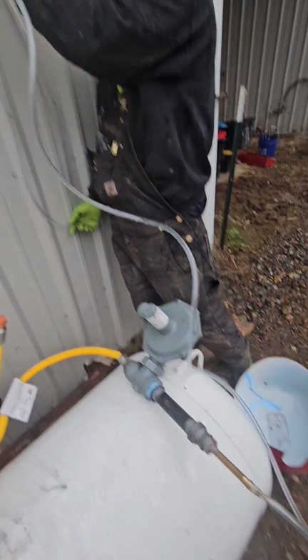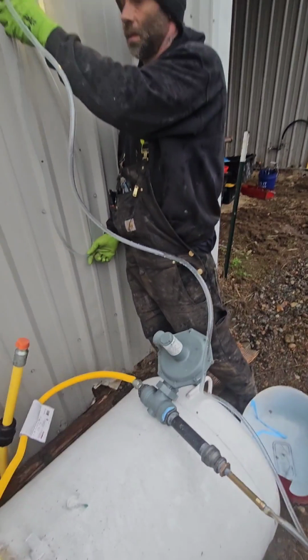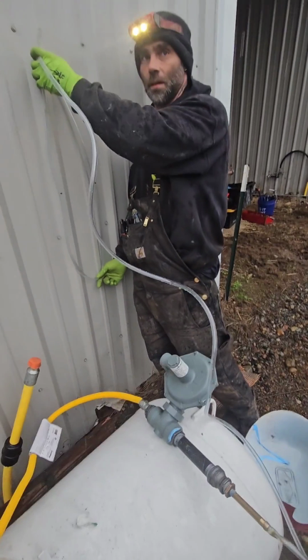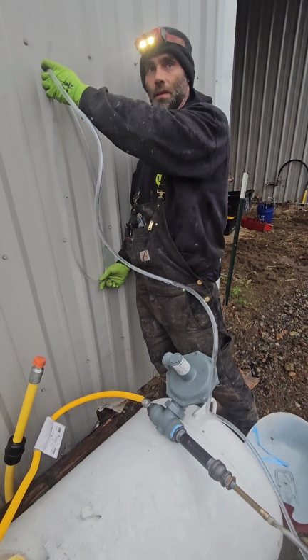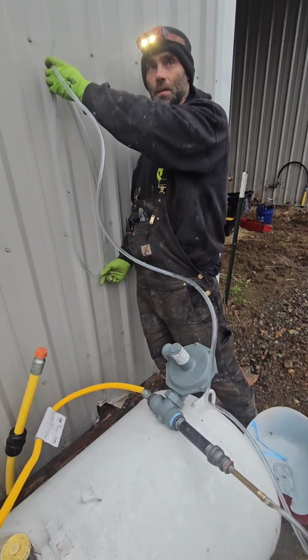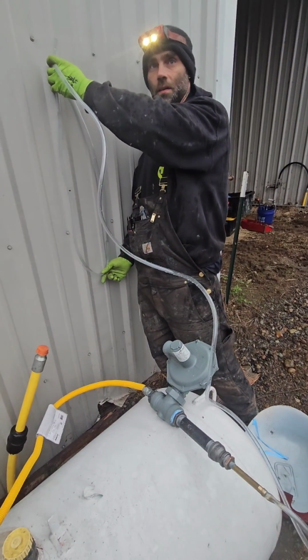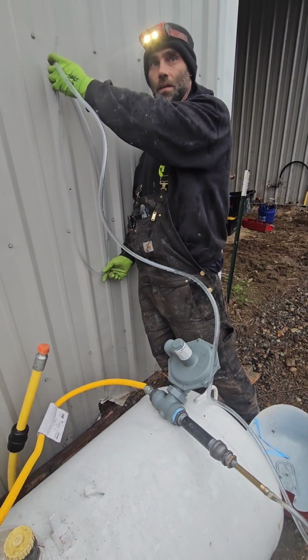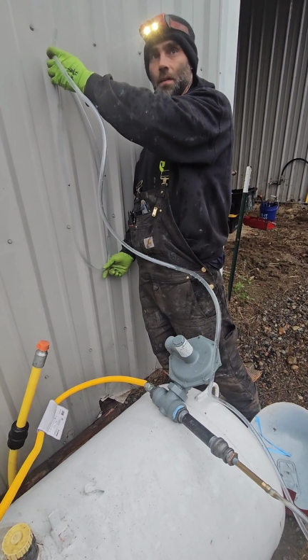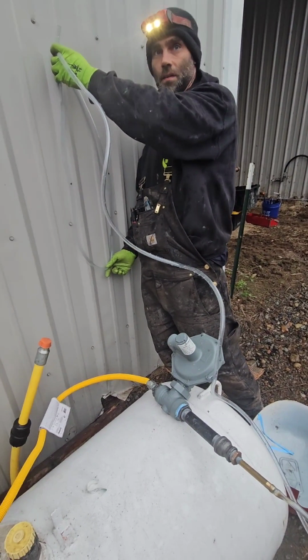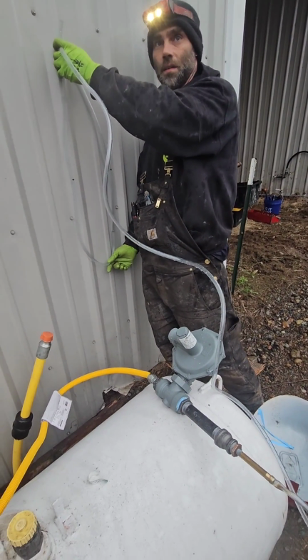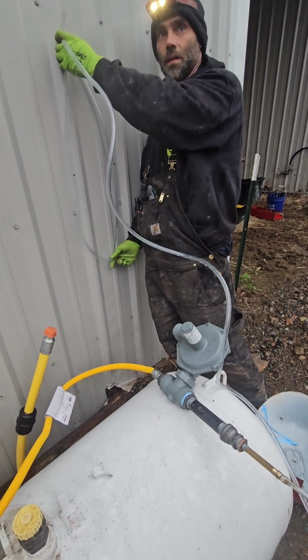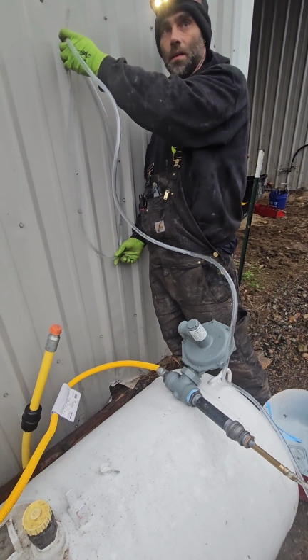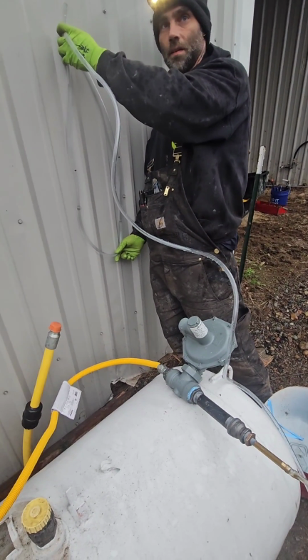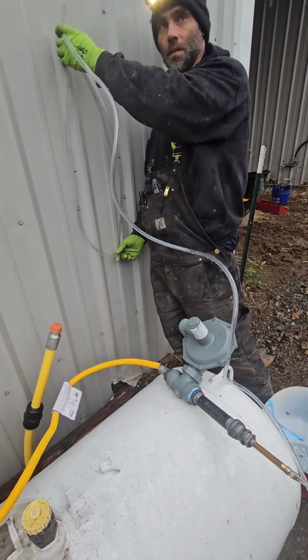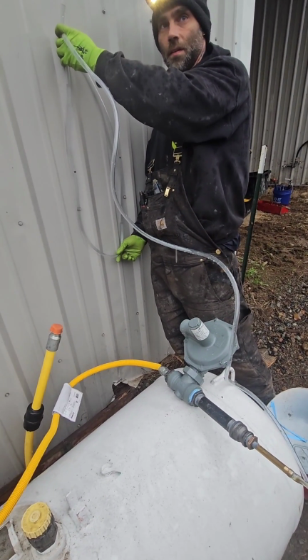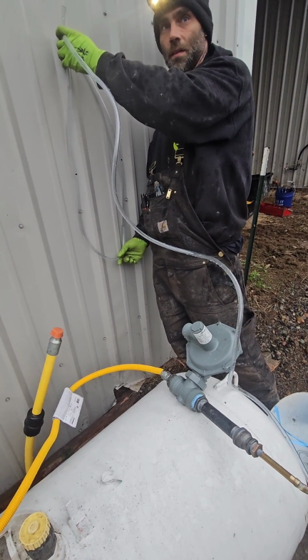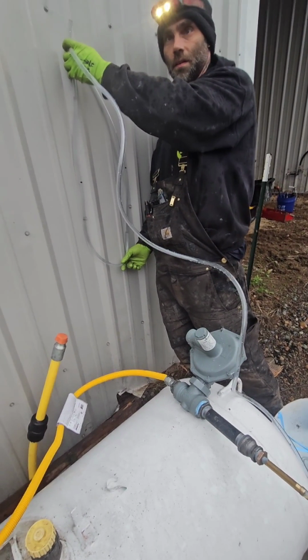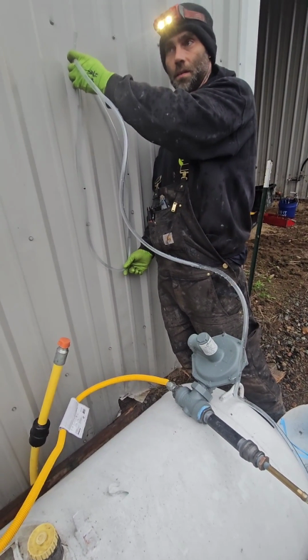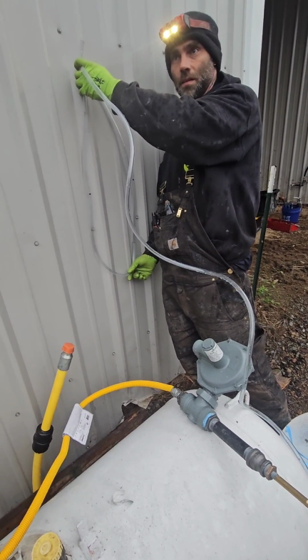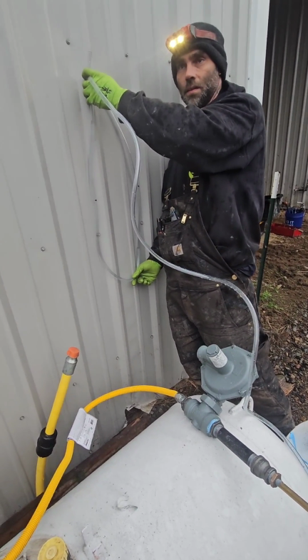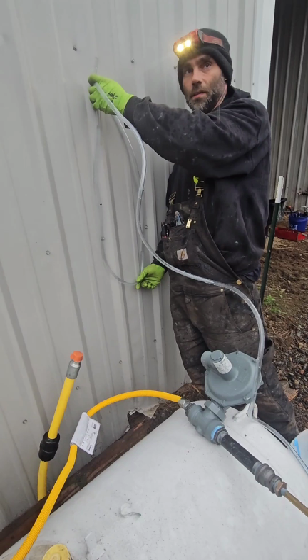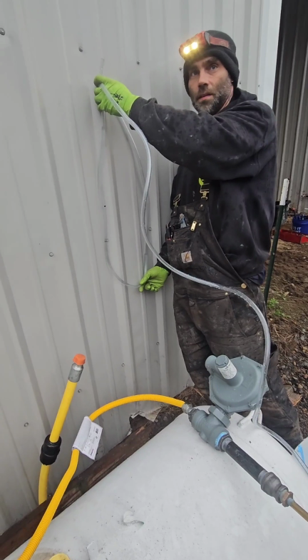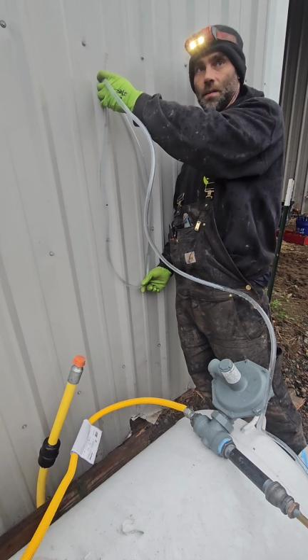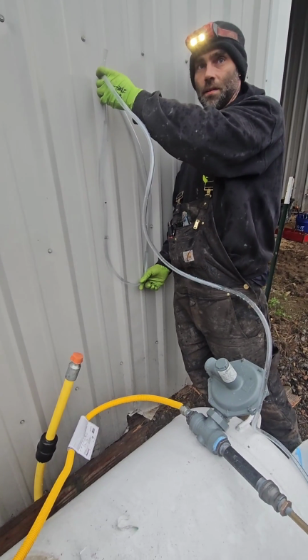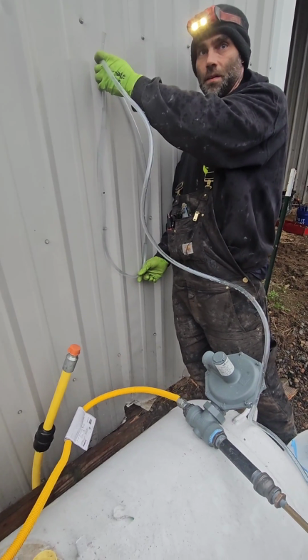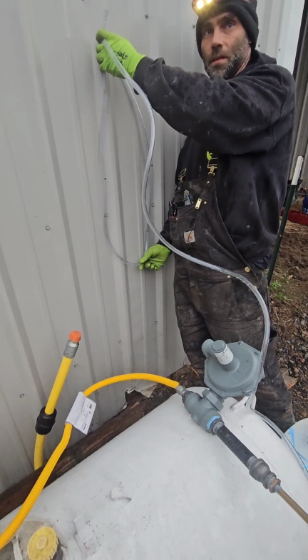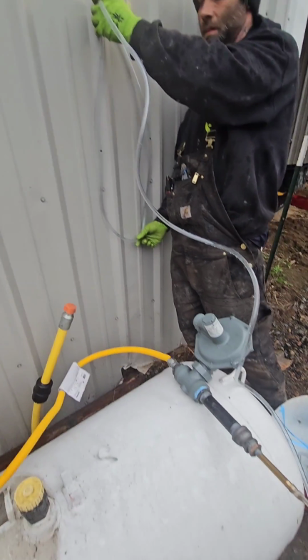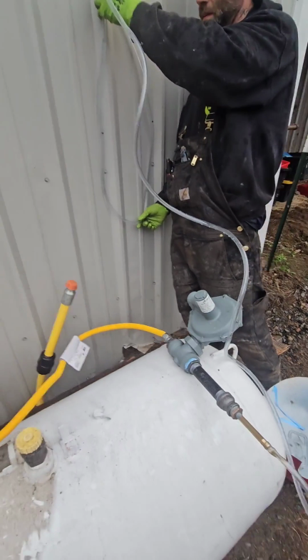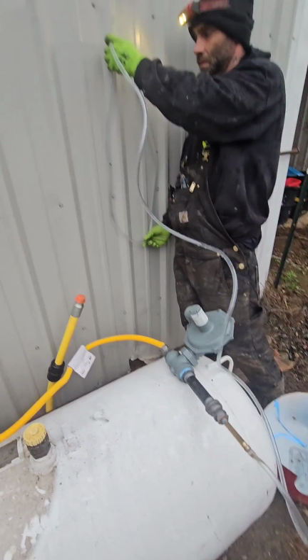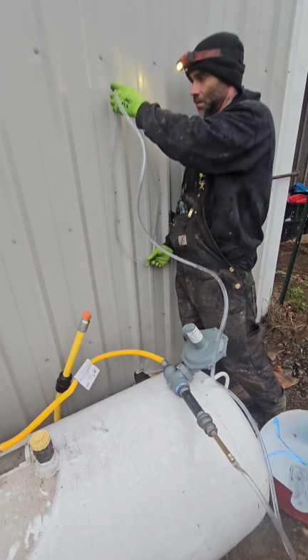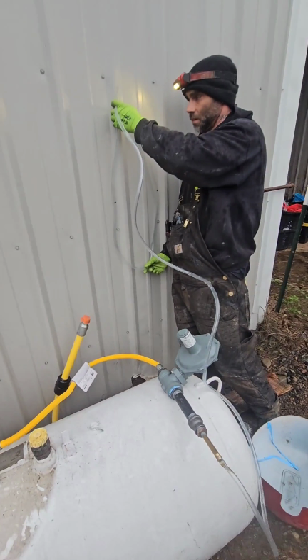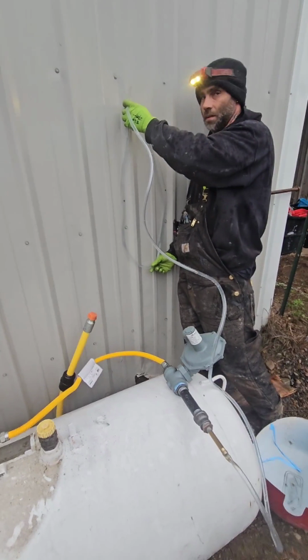We can go ahead and hook it up to our tankless water heater. Our tankless can go up to 11 inches of water column, so we're well within spec — no manometer needed.